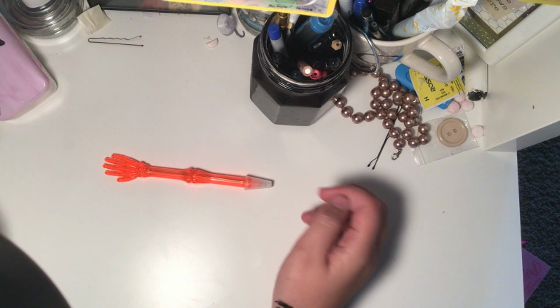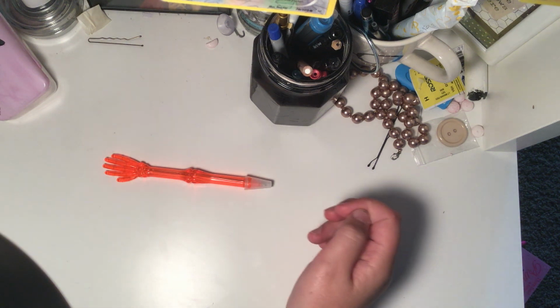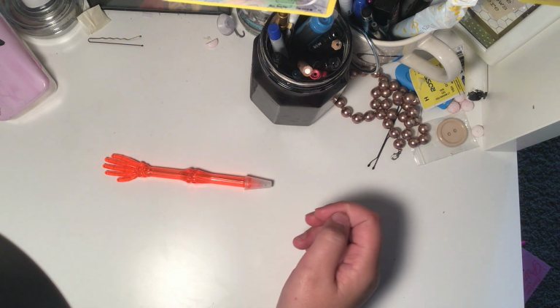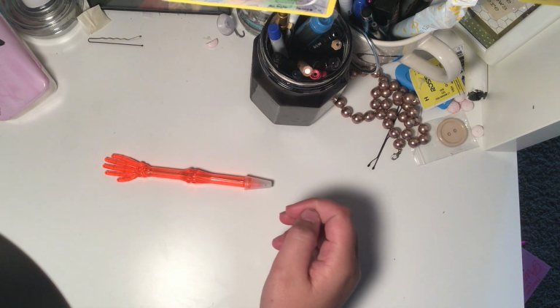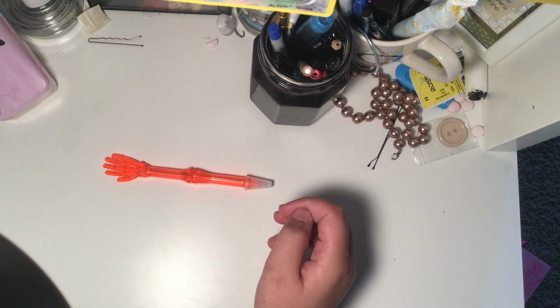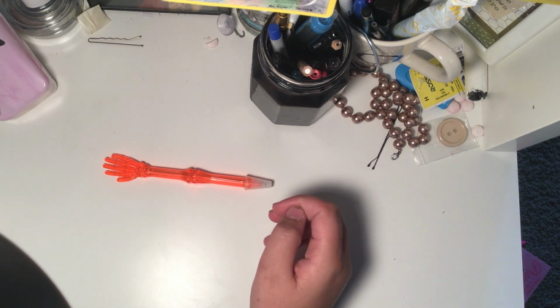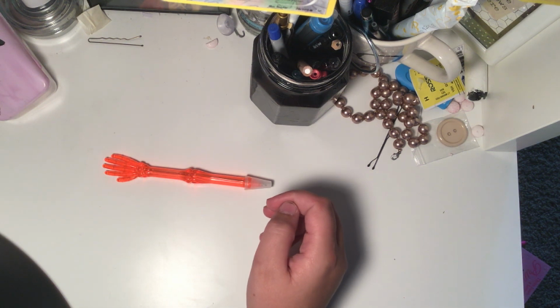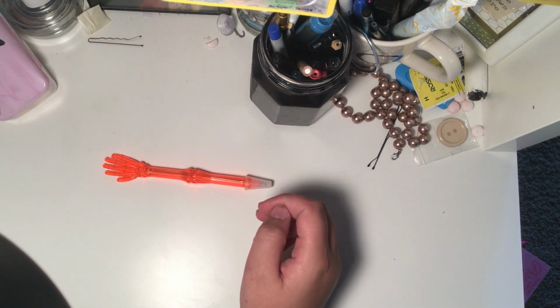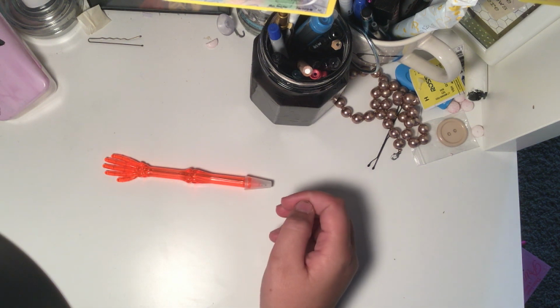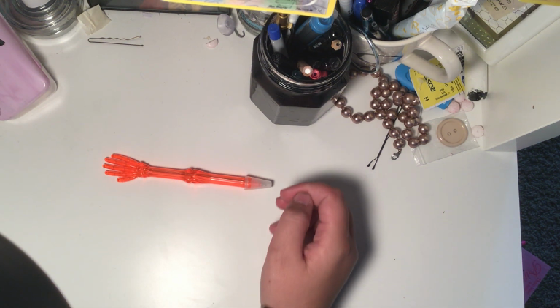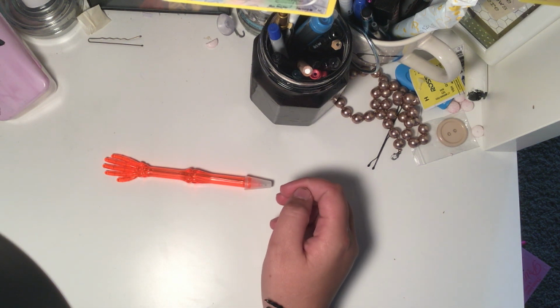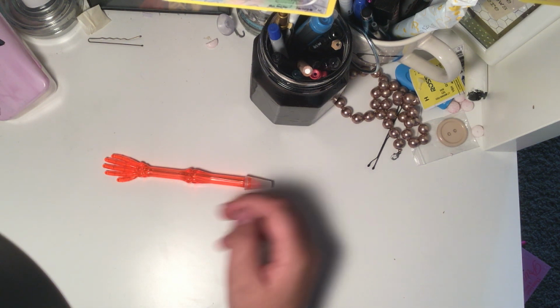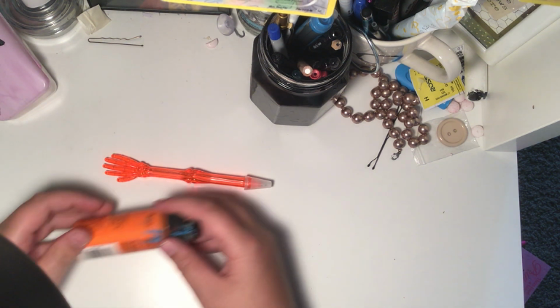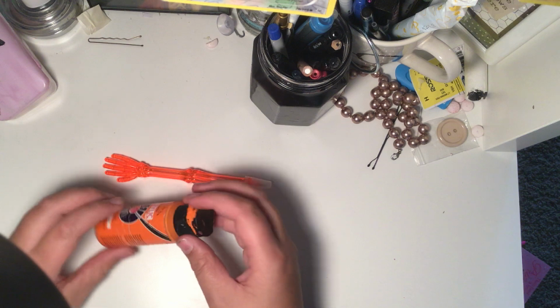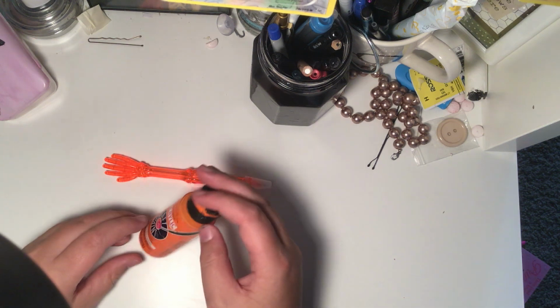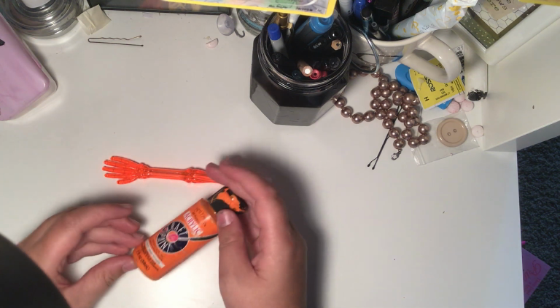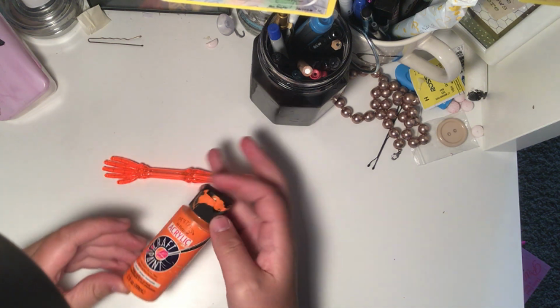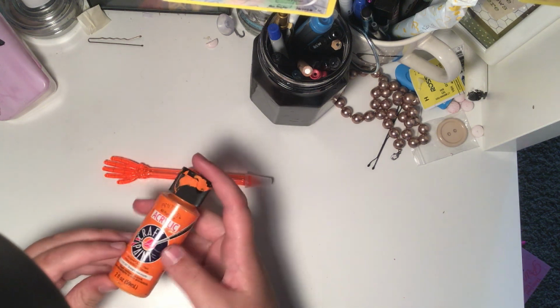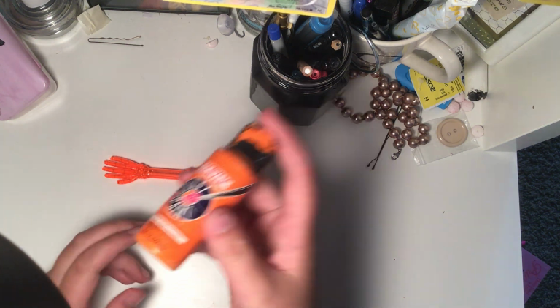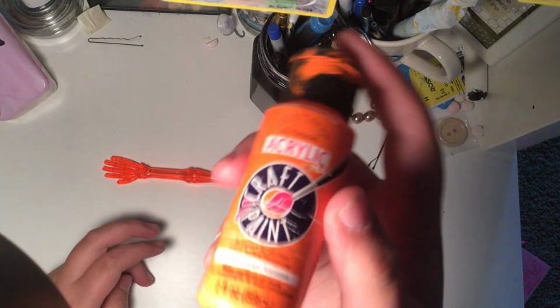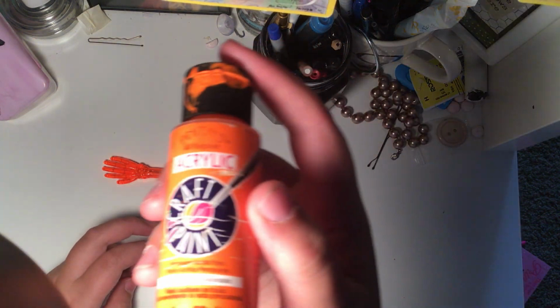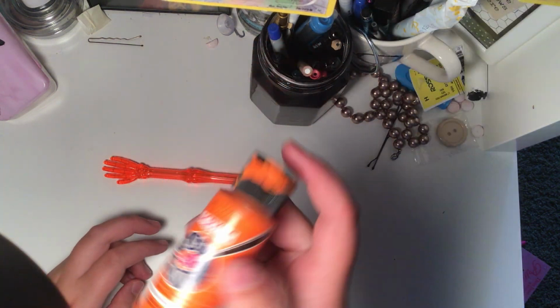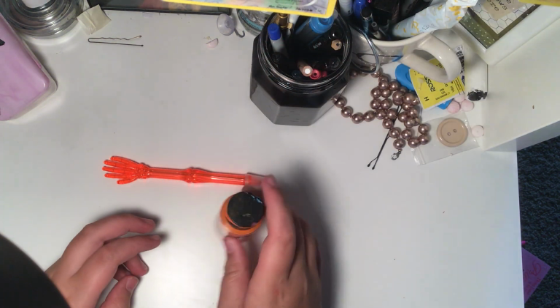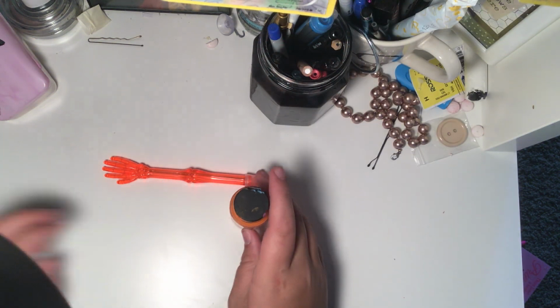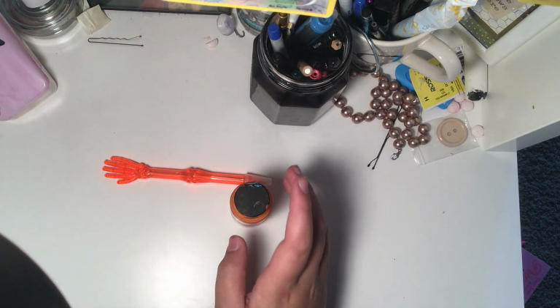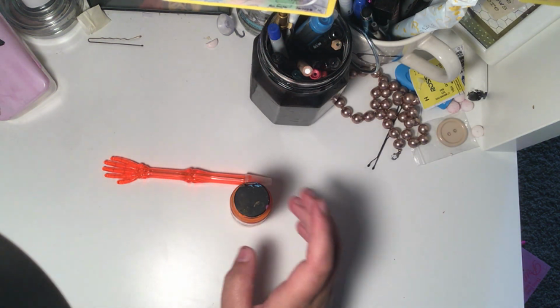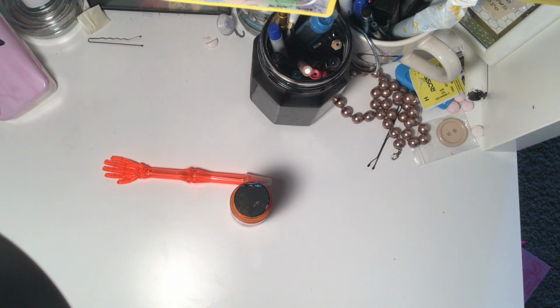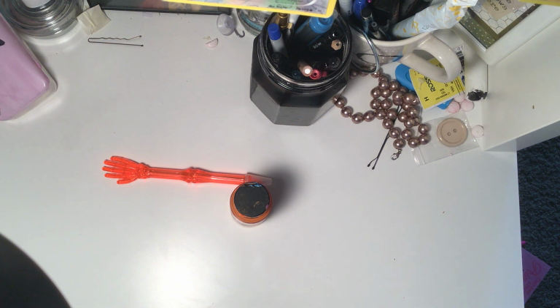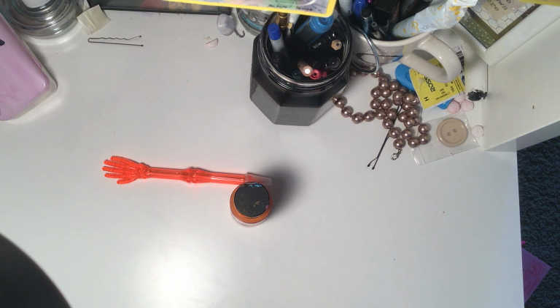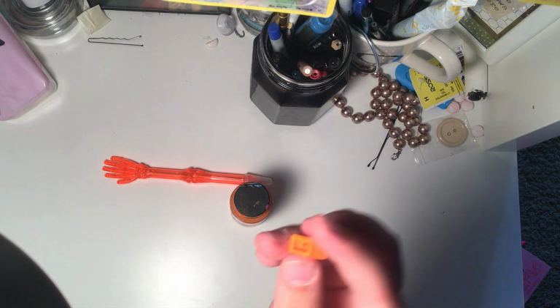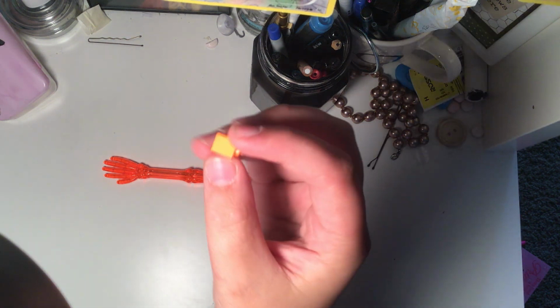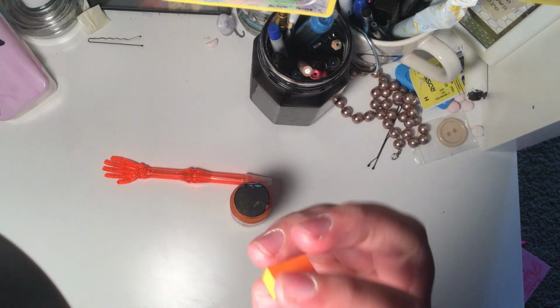Here's a skeleton pen that I found. Some orange paint. Some orange acrylic paint. I found this orange Lego.